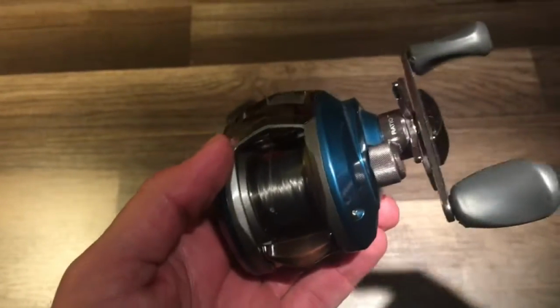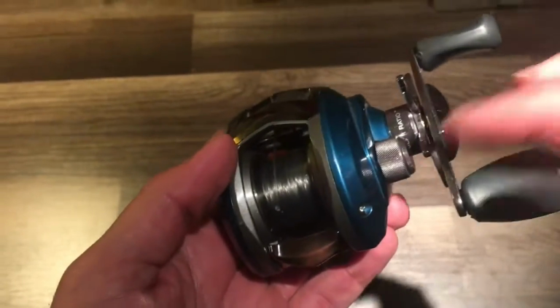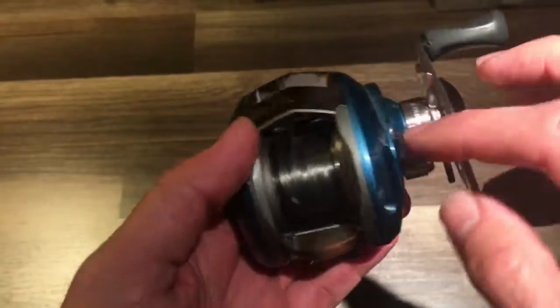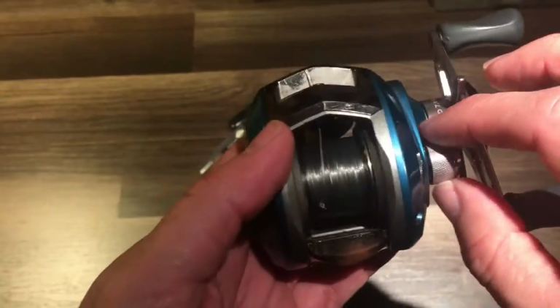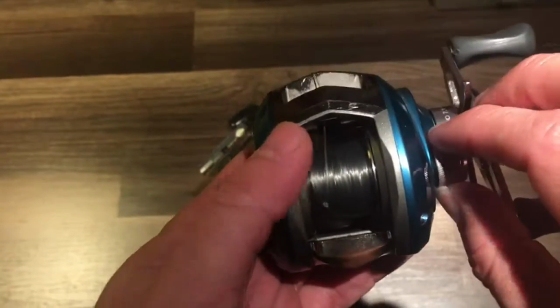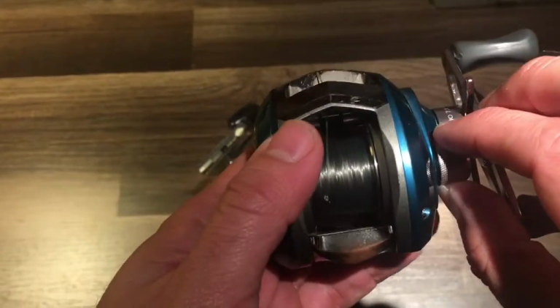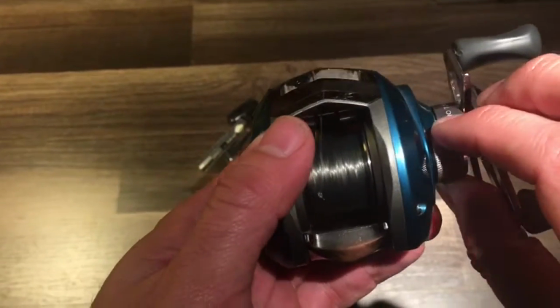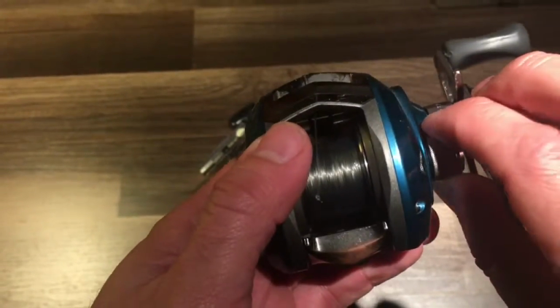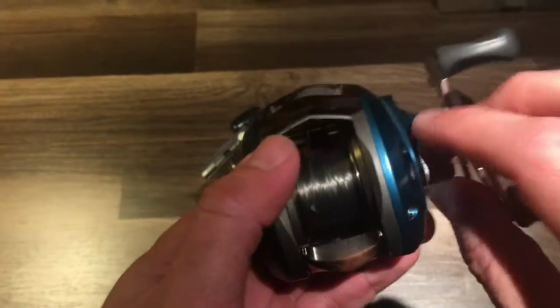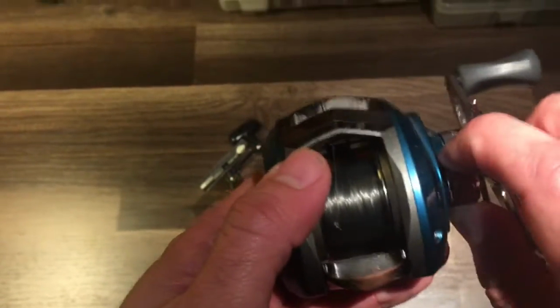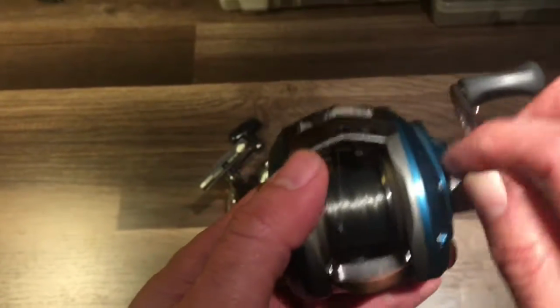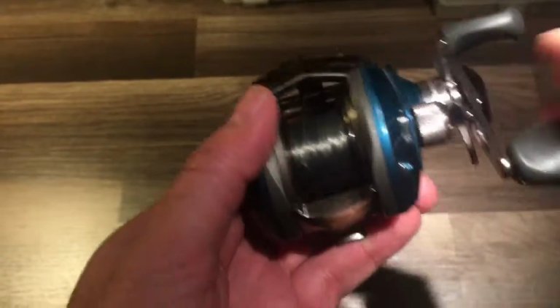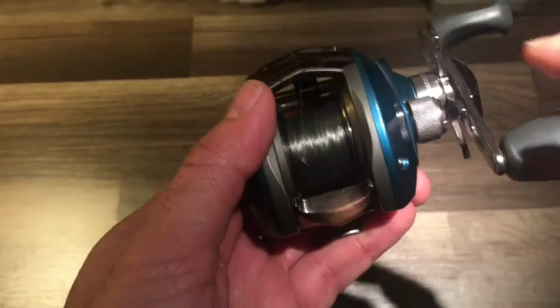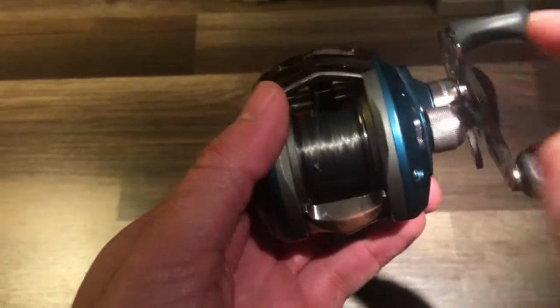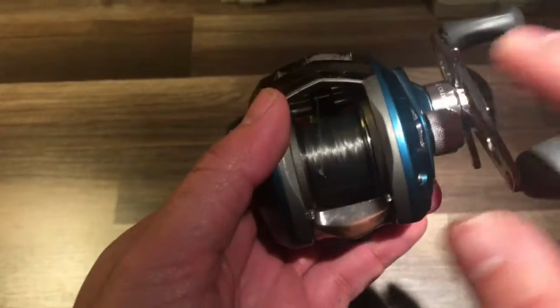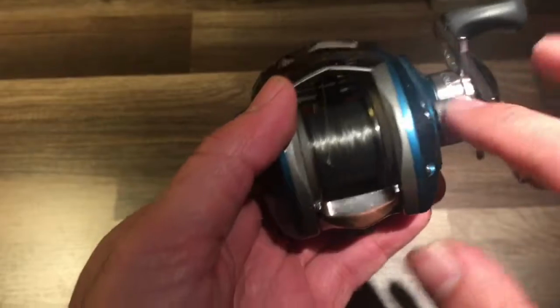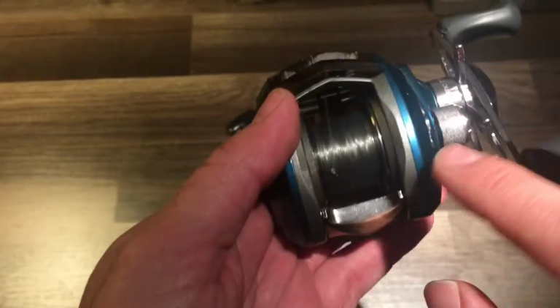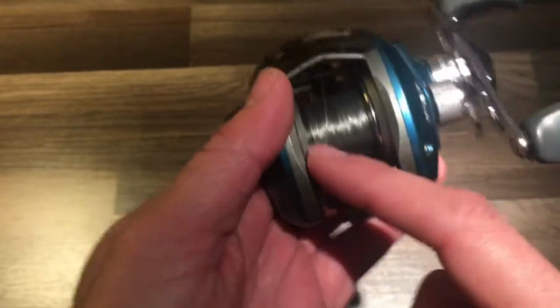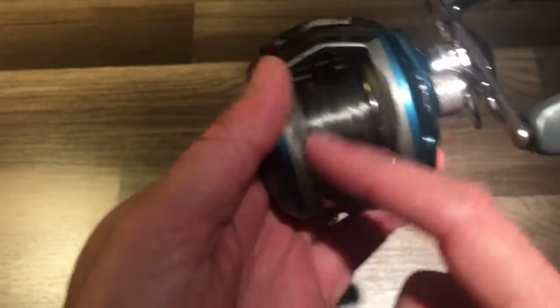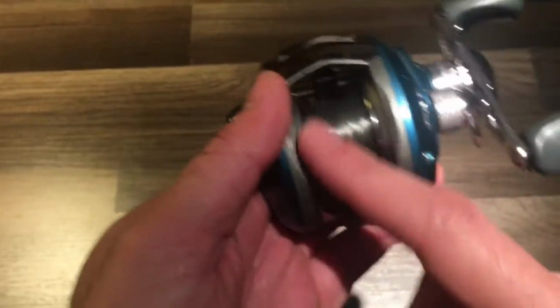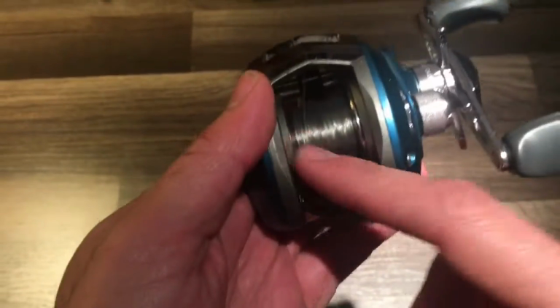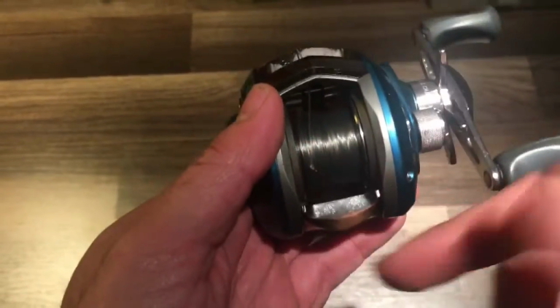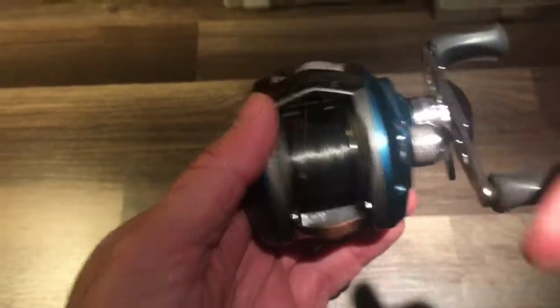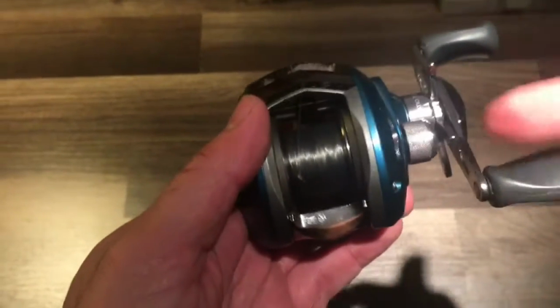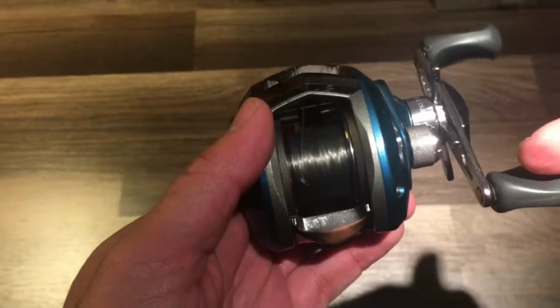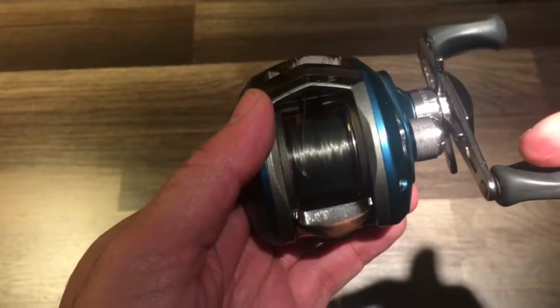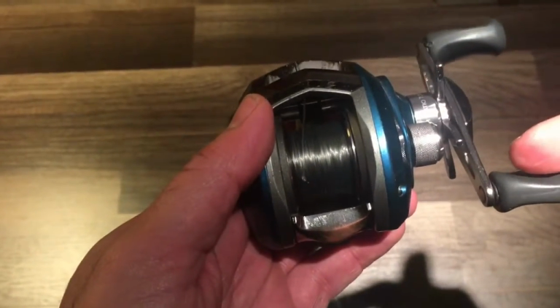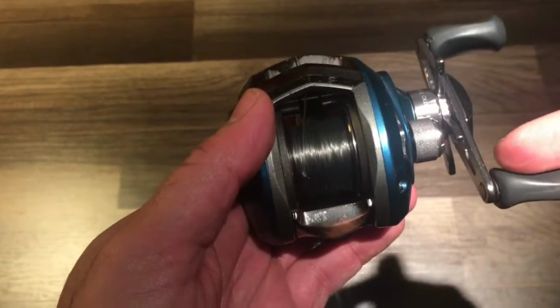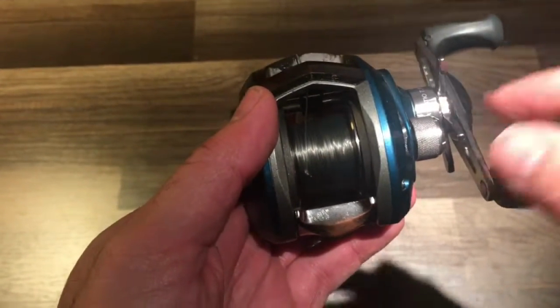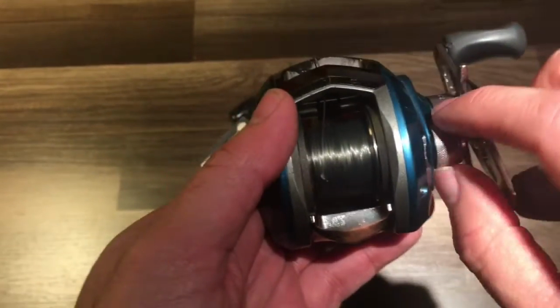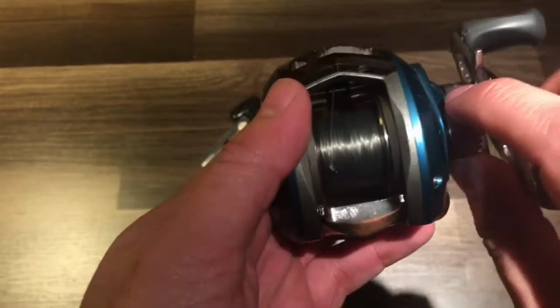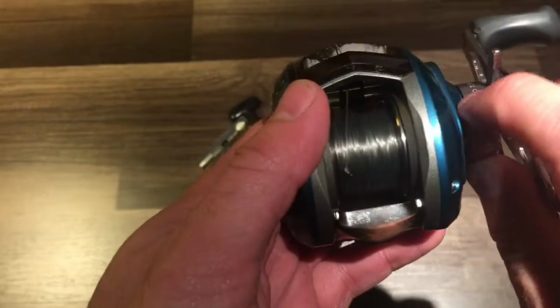Your lure drag is this particular one here. What this does is control how much tension is applied to the spool and how free that spool is able to spin.